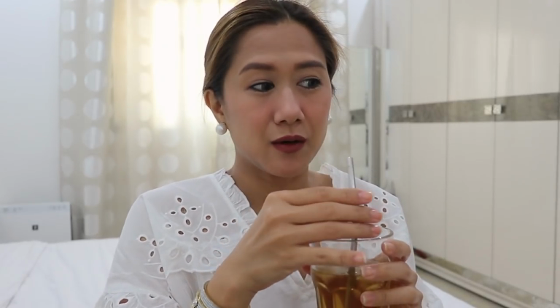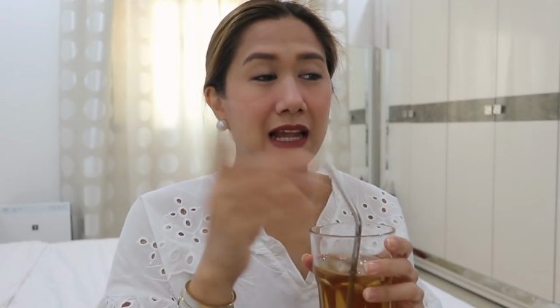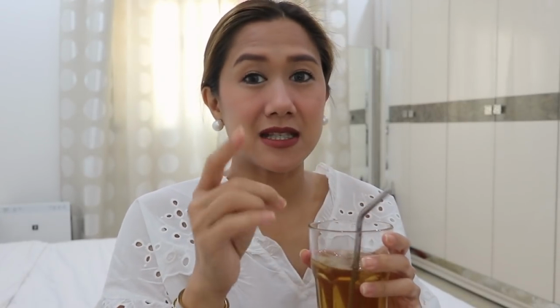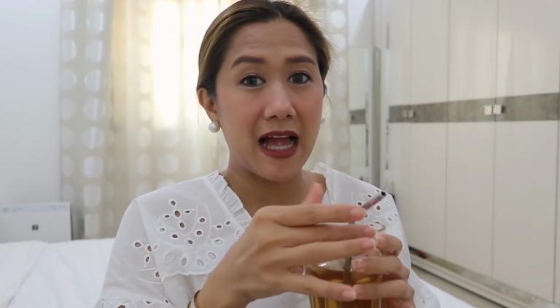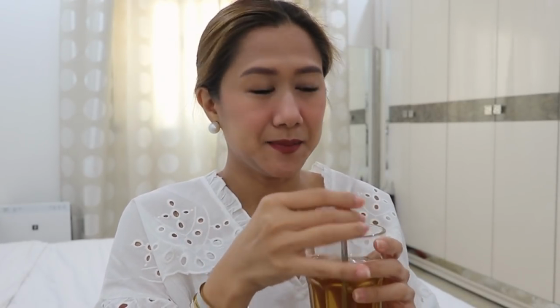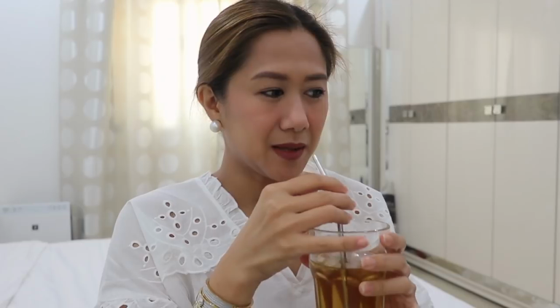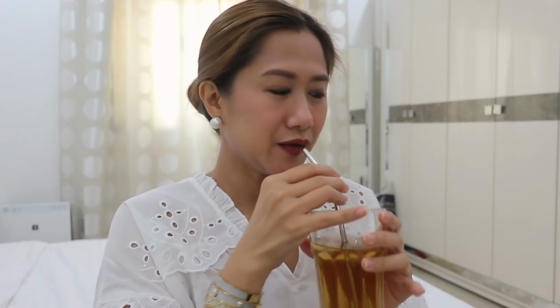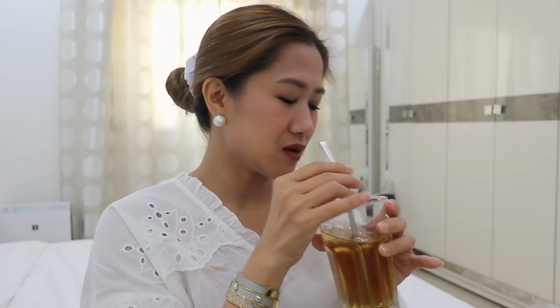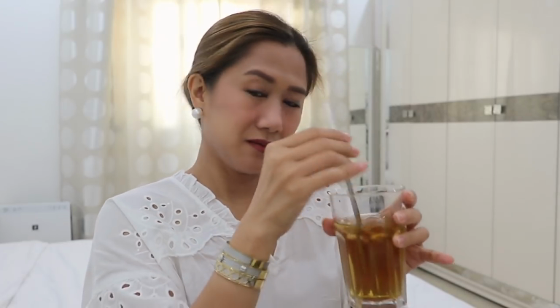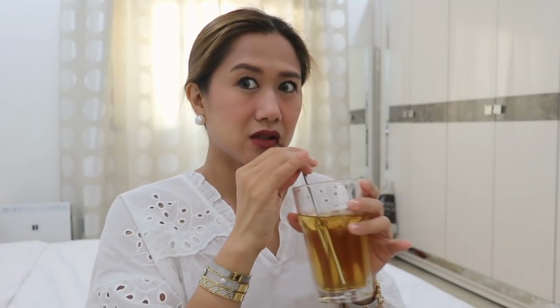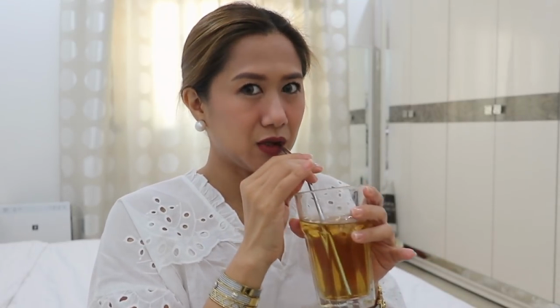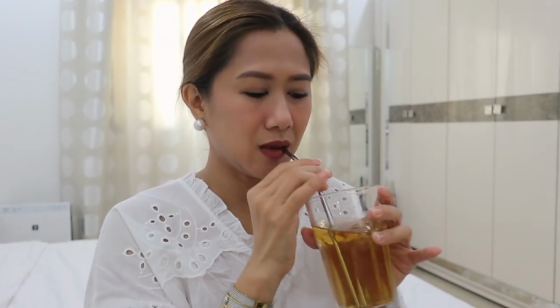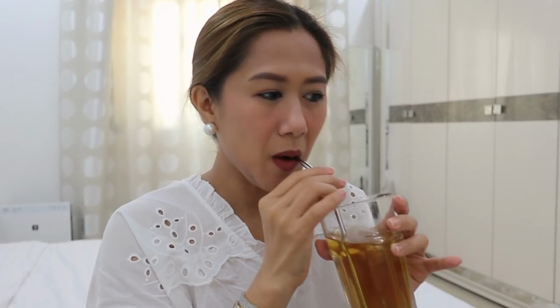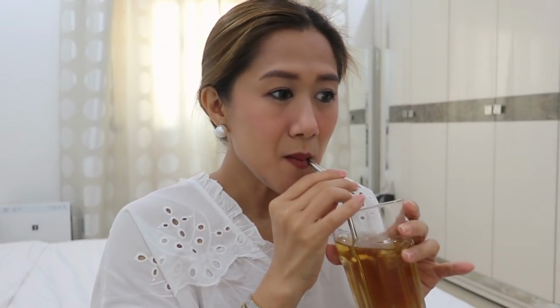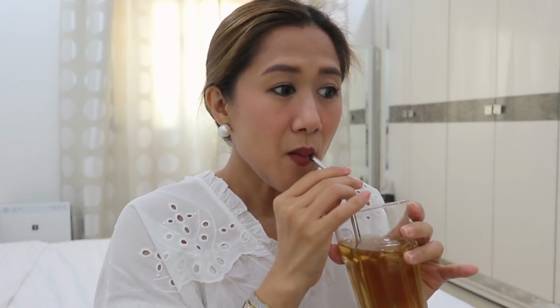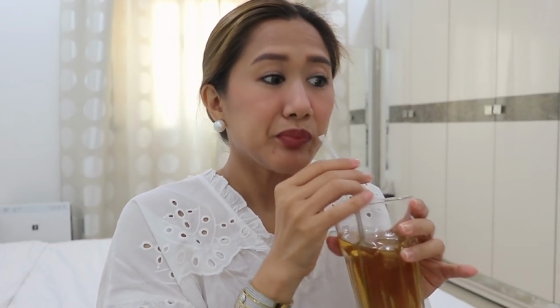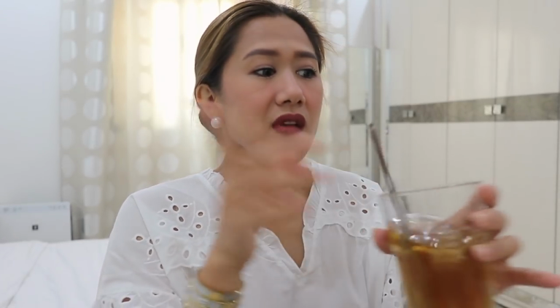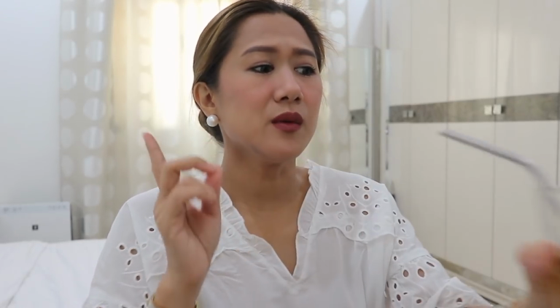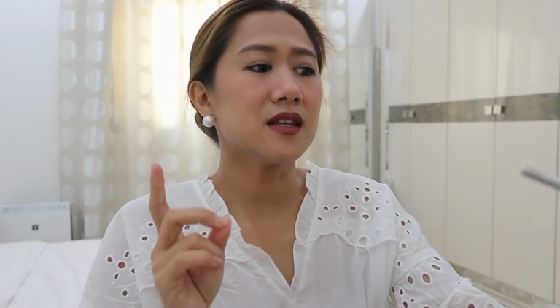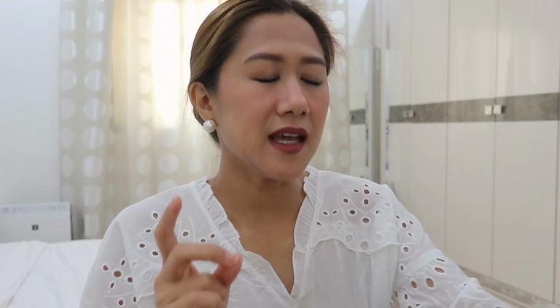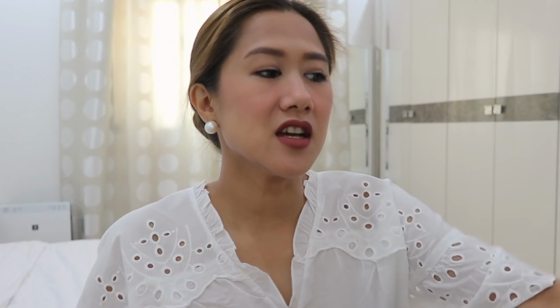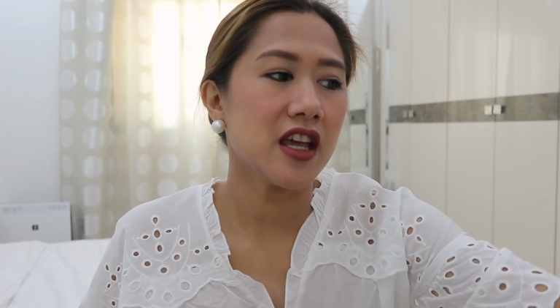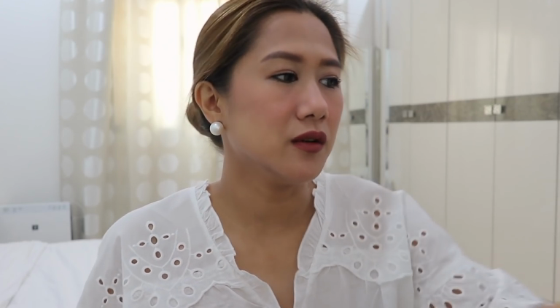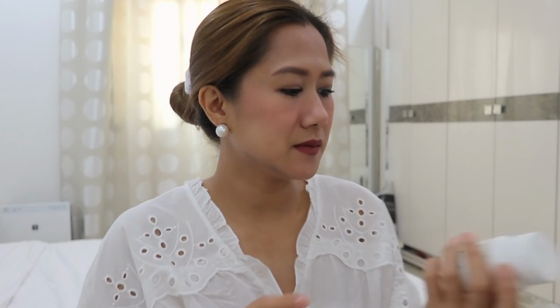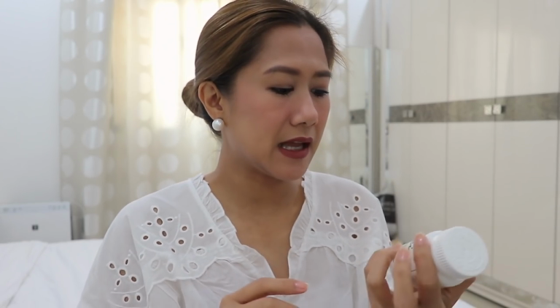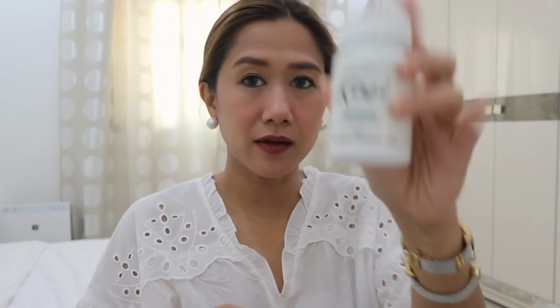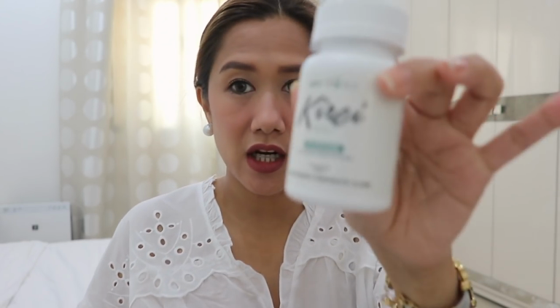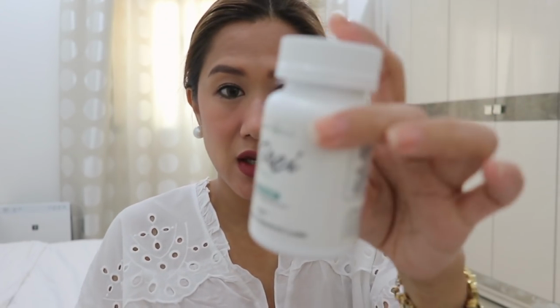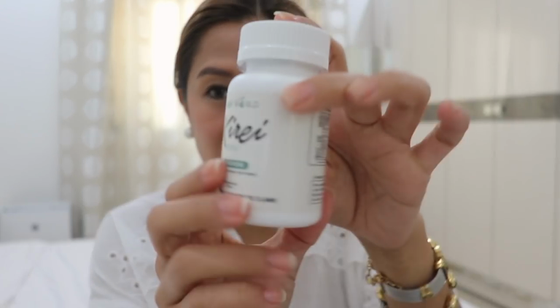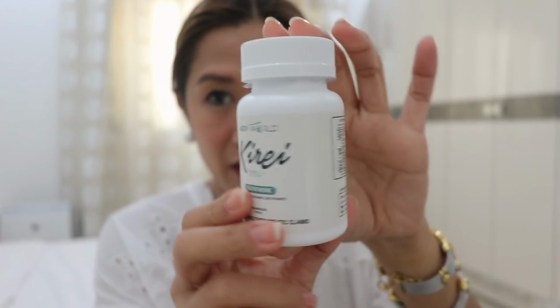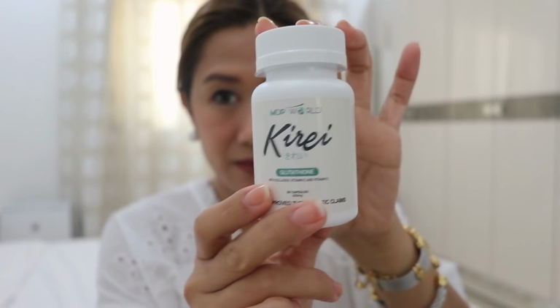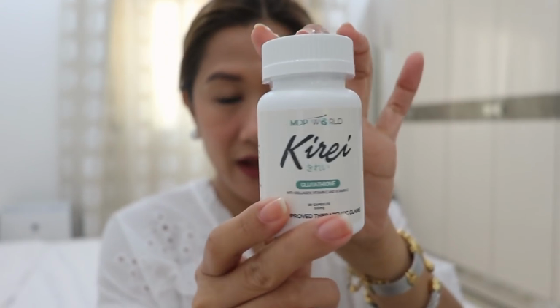Pero lalabas kasi kami ng Alan para mag-coffee, so ito na lang muna iniinom ko. Anyways, update sa kiray ko na ginagamit — yung kiray with the thion. Ayan.